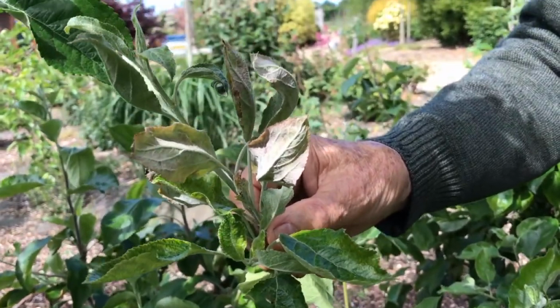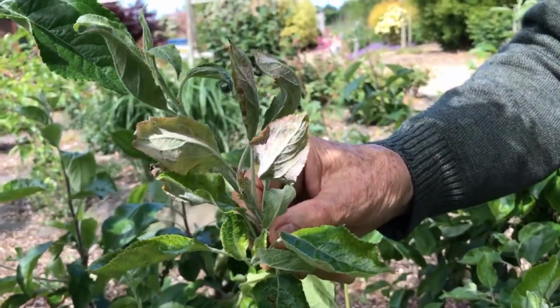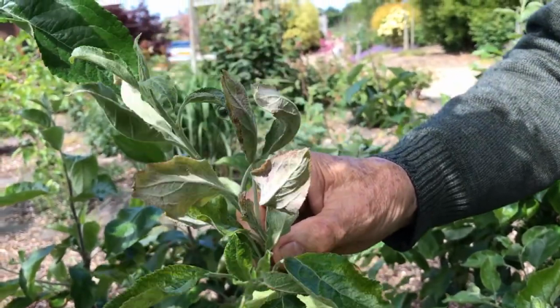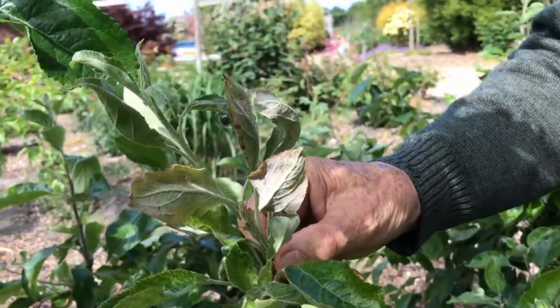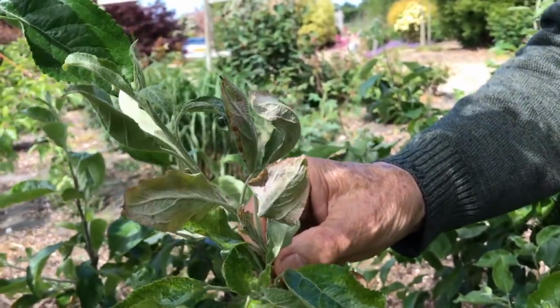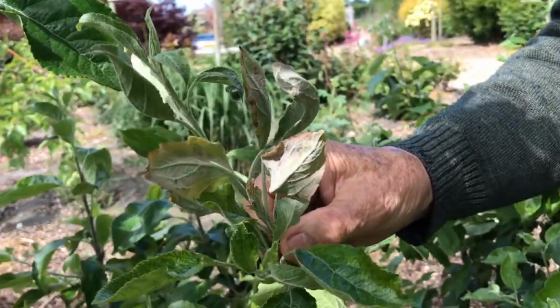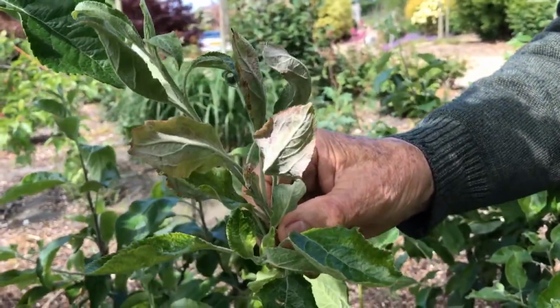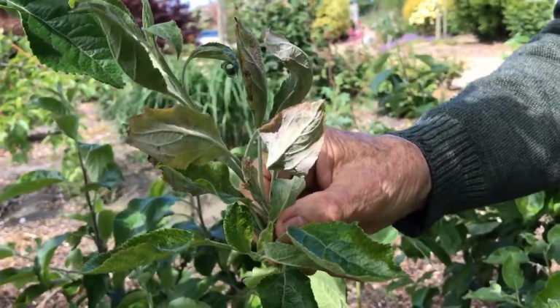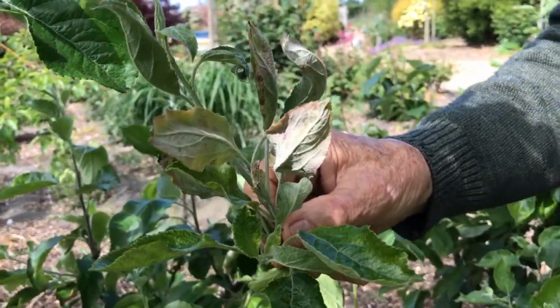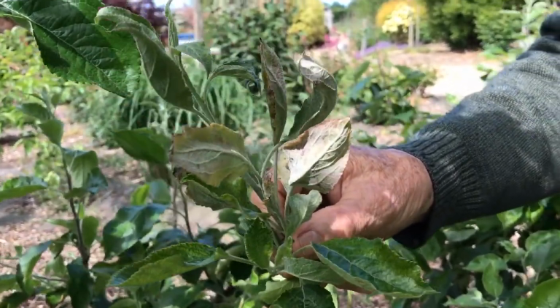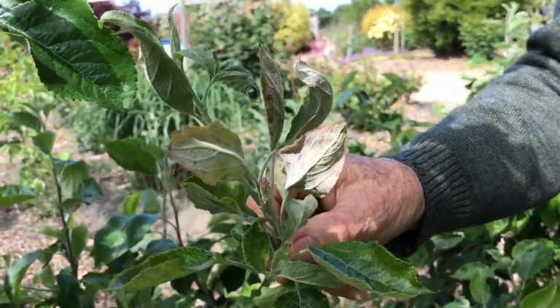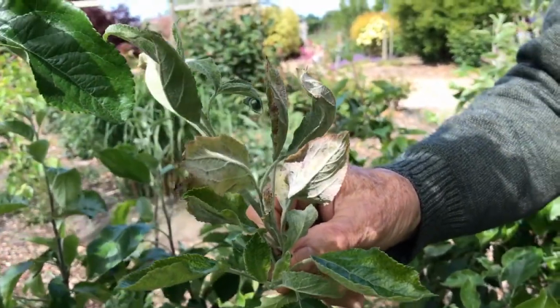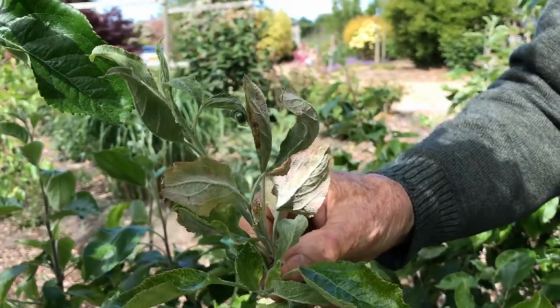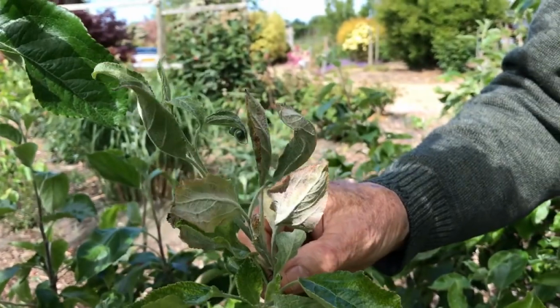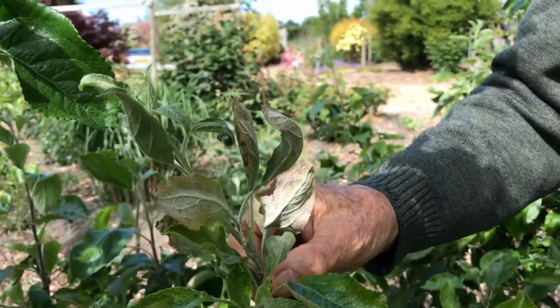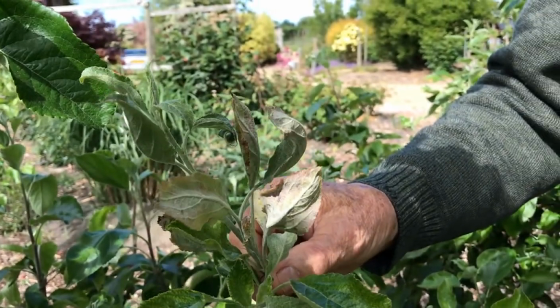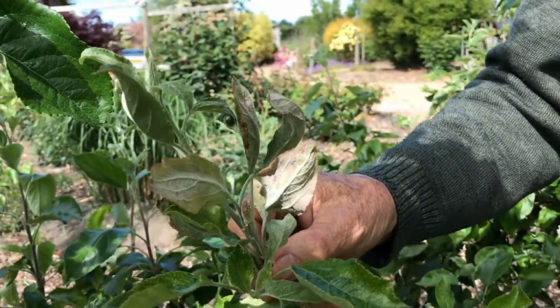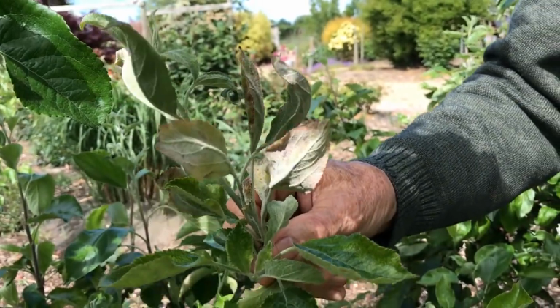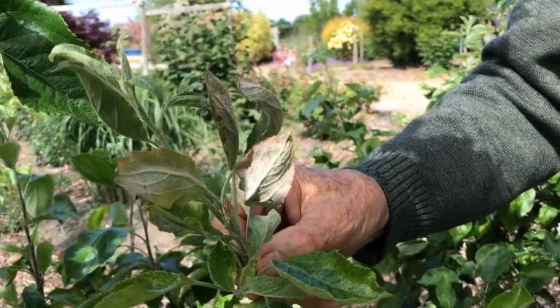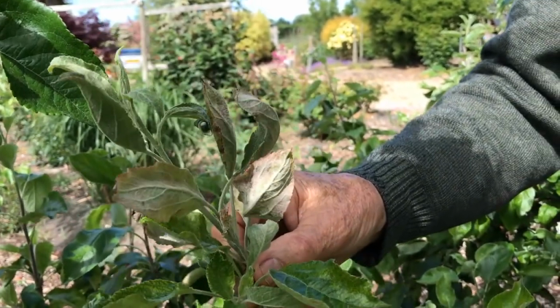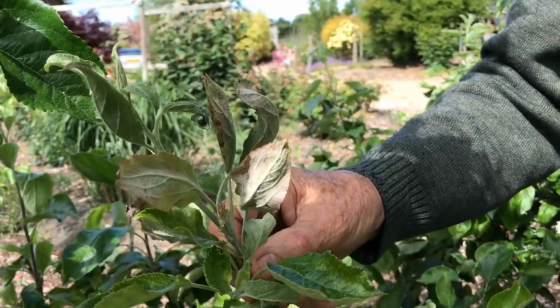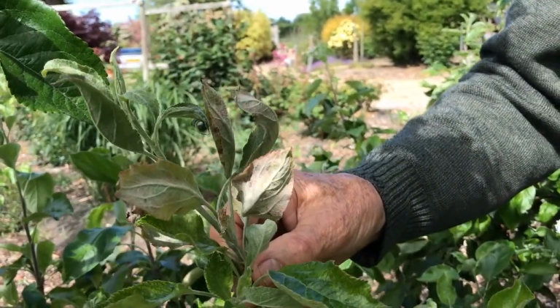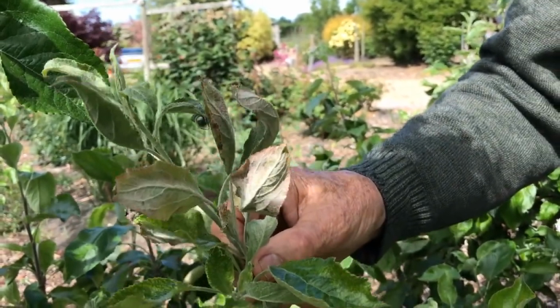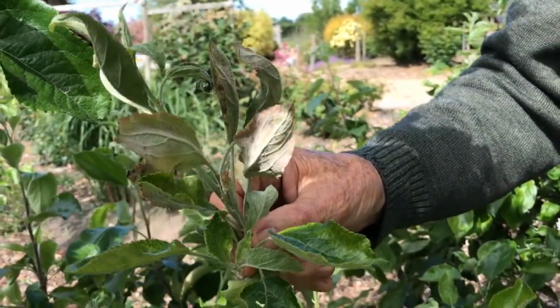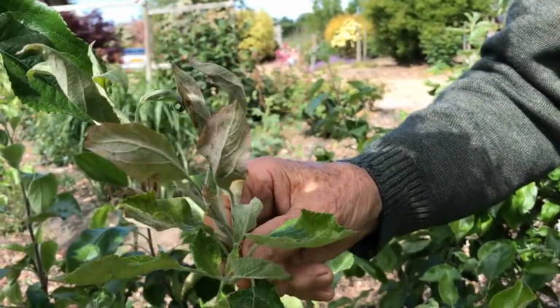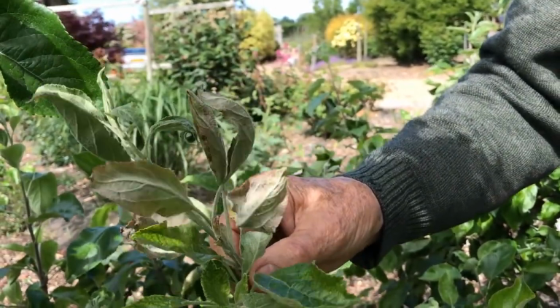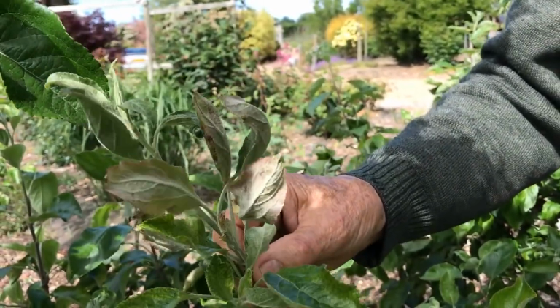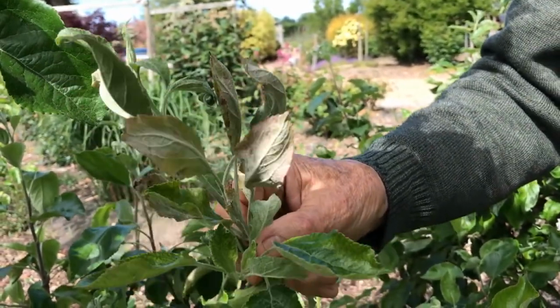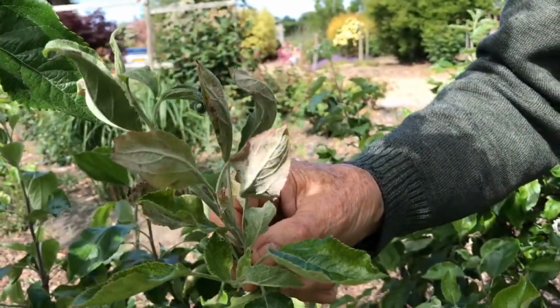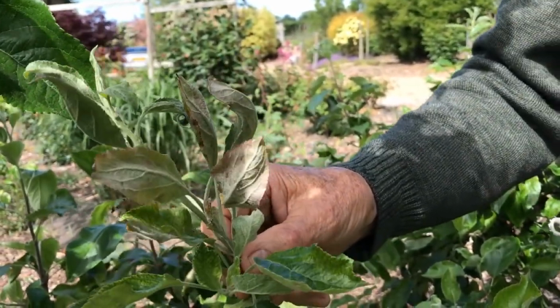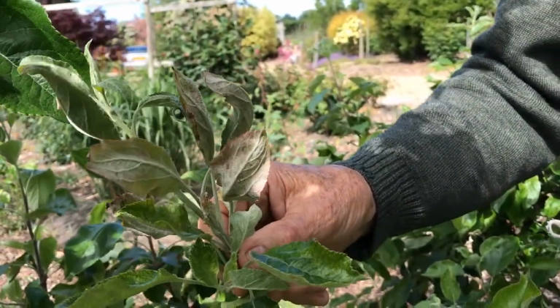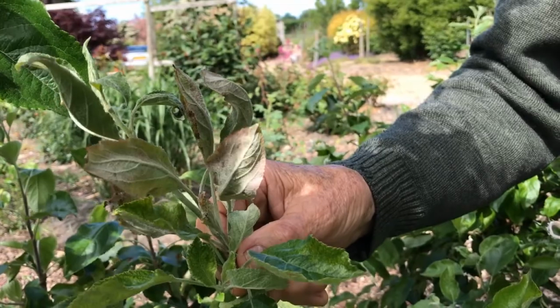Whenever you go to your trees, look for the mildew and cut it out as you go past.